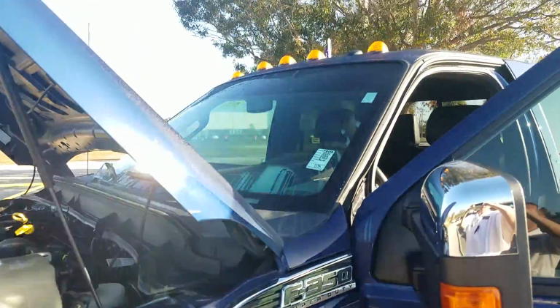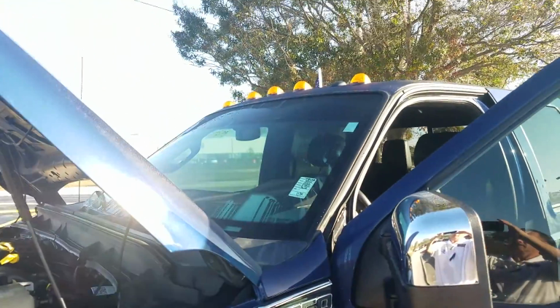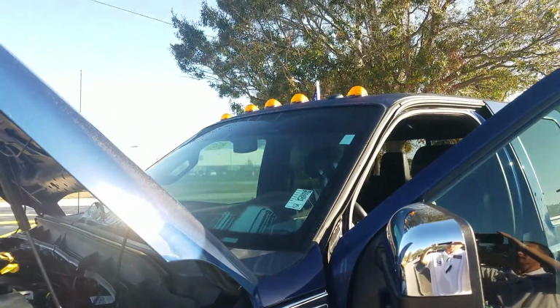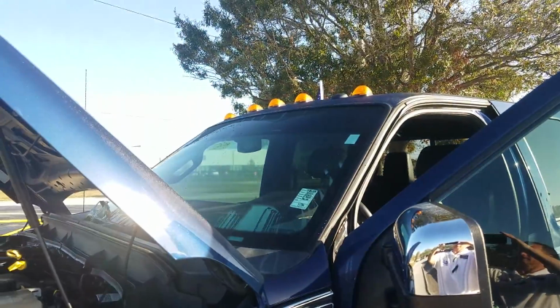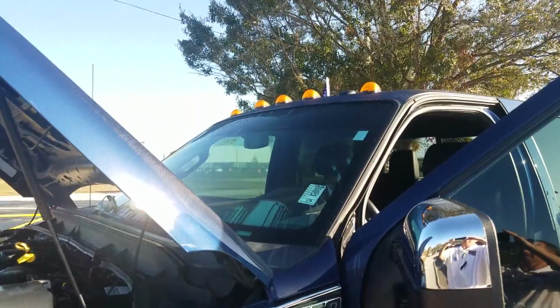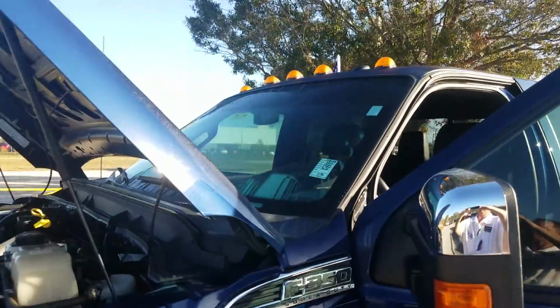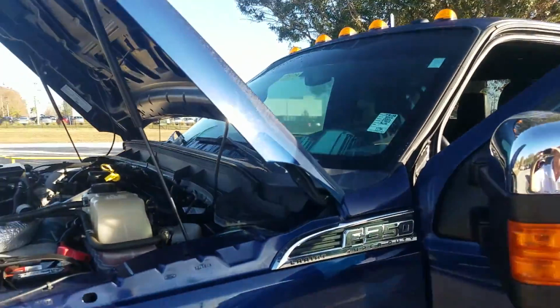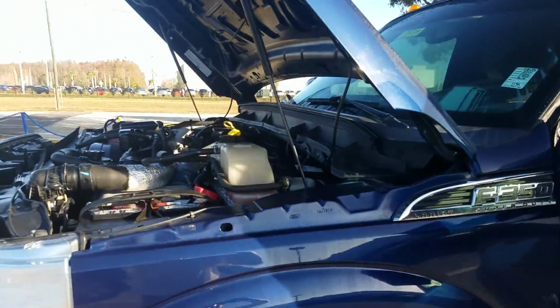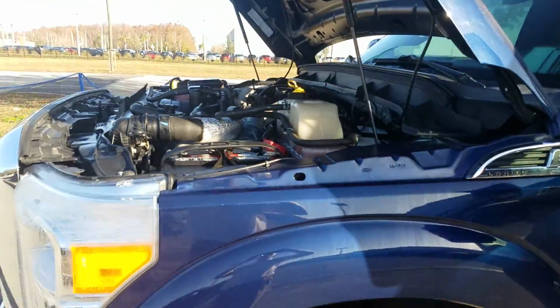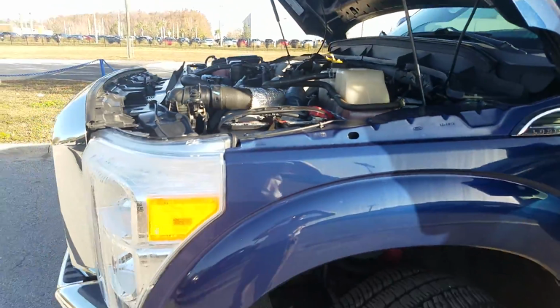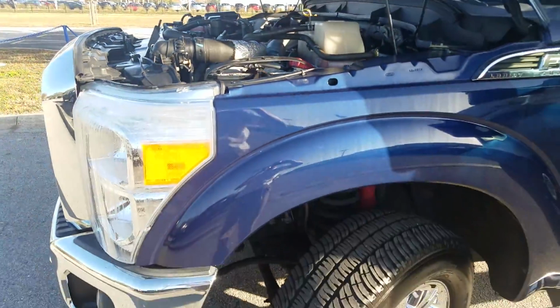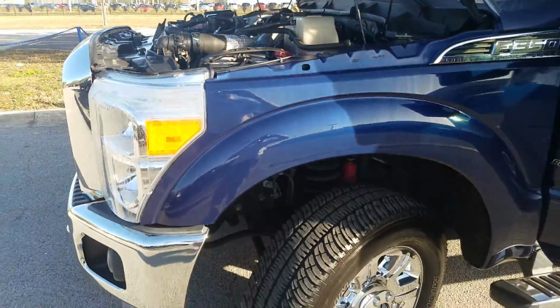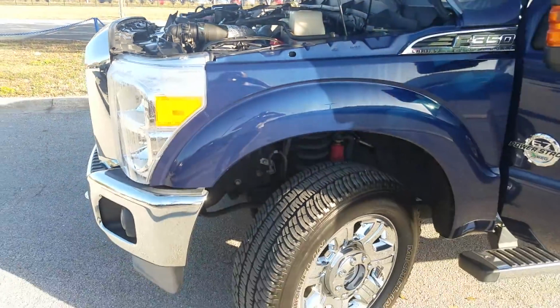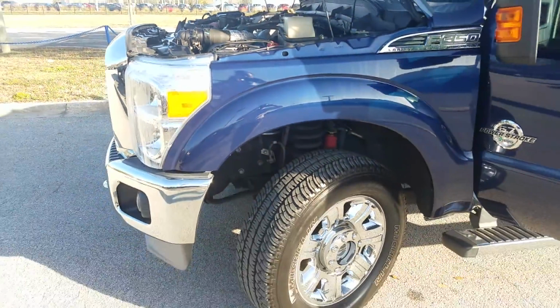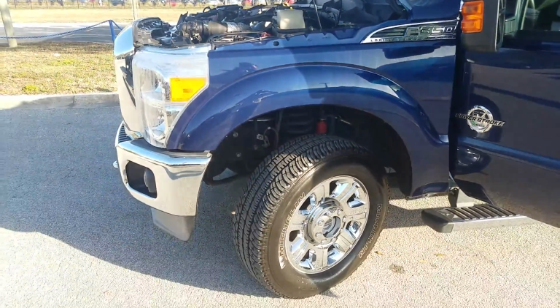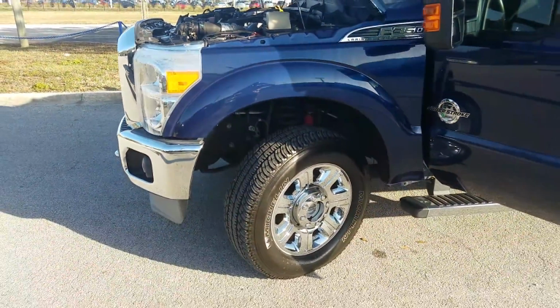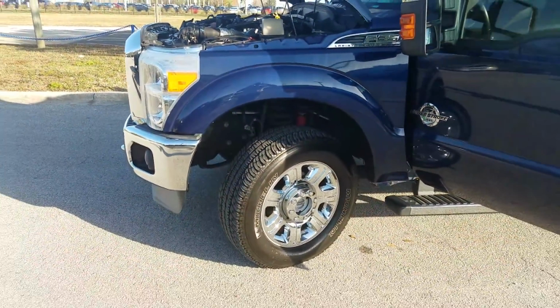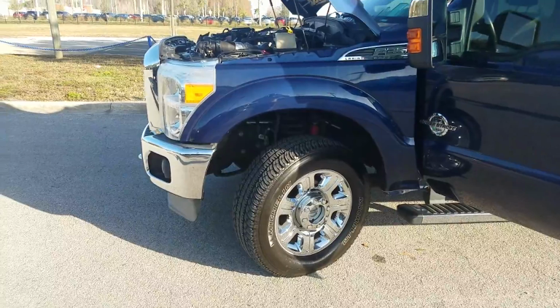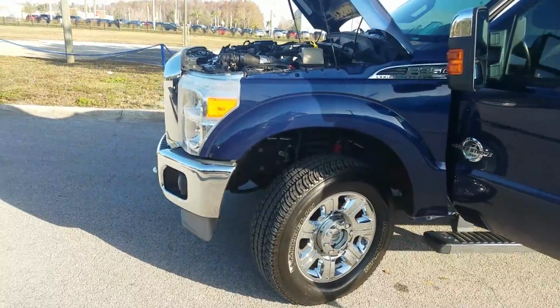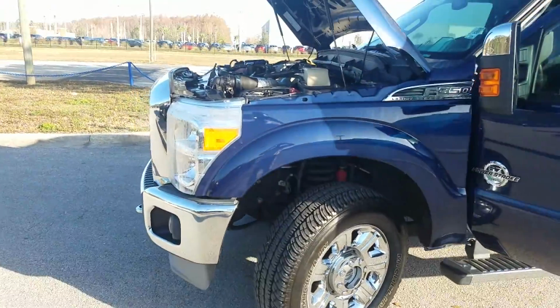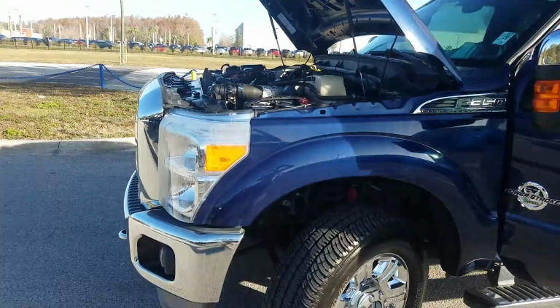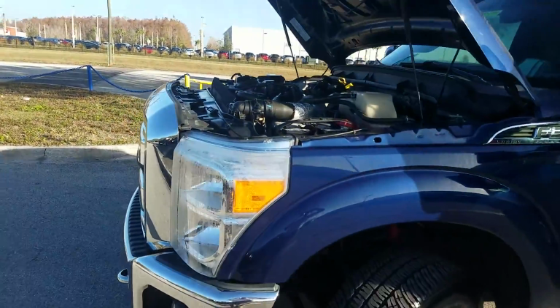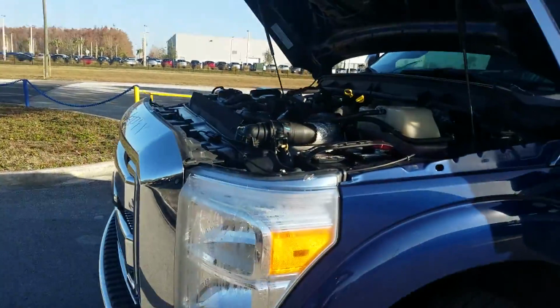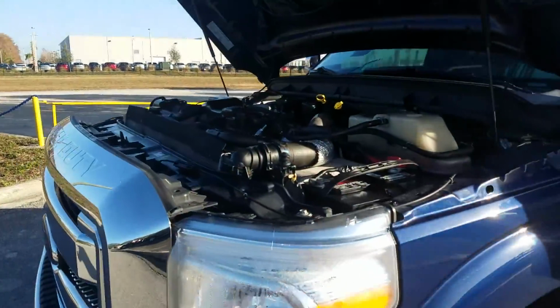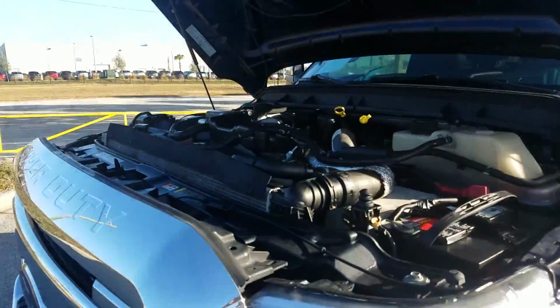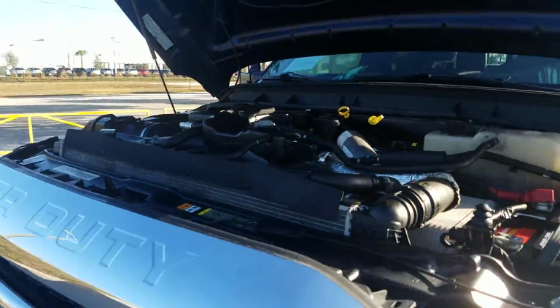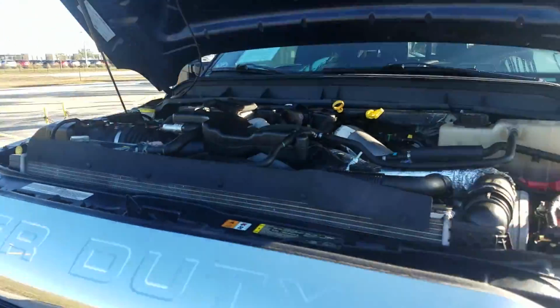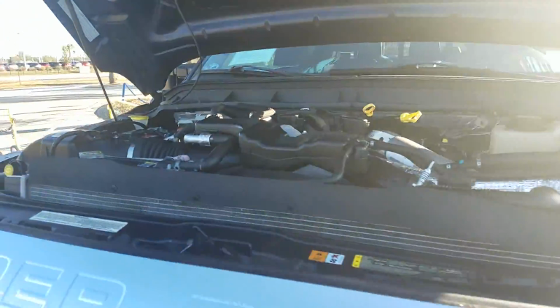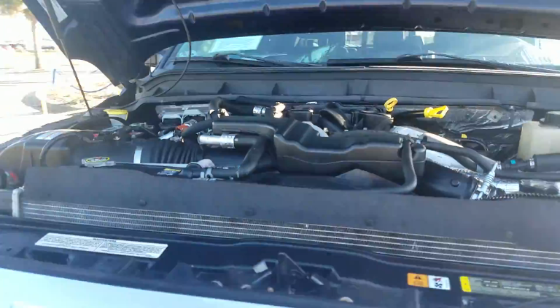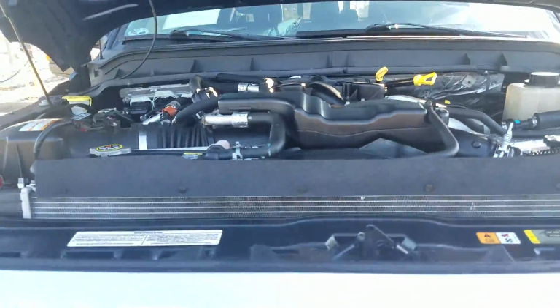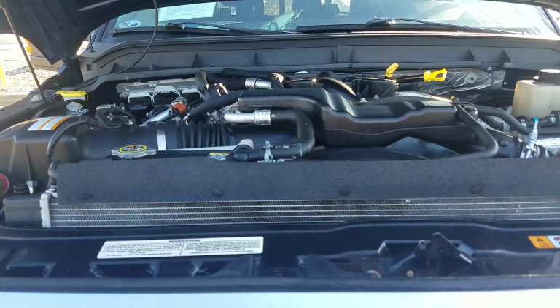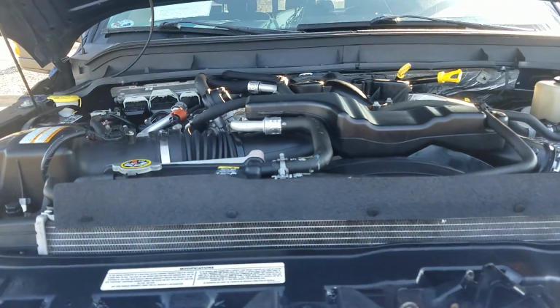And I don't know if you saw, but it does have the lights up top as well. Give me a call — my name is Jason, 407-851-3800, extension 316. Set up a time for you to come check out this truck. Thank you very much.